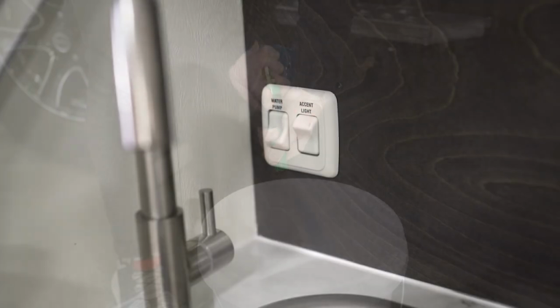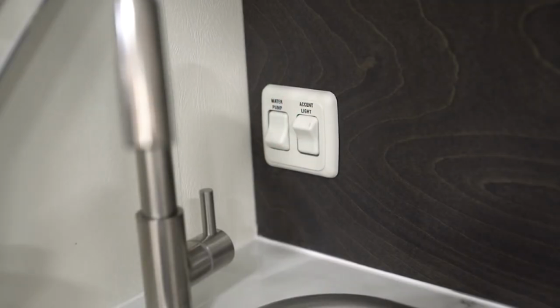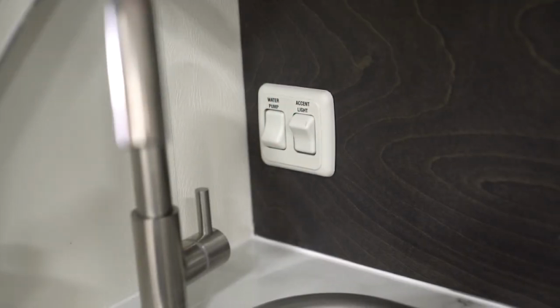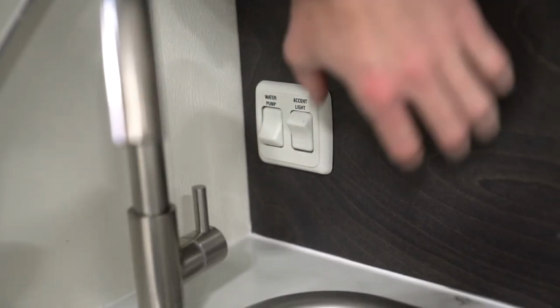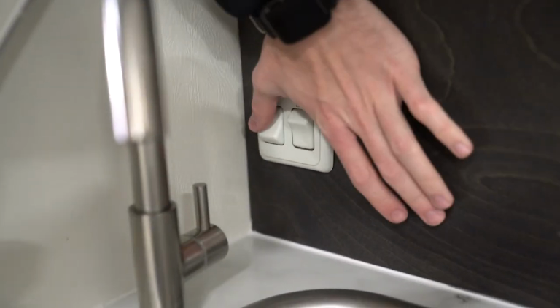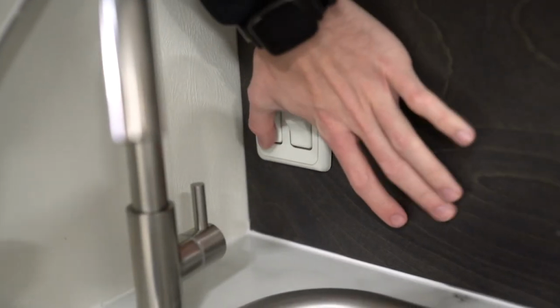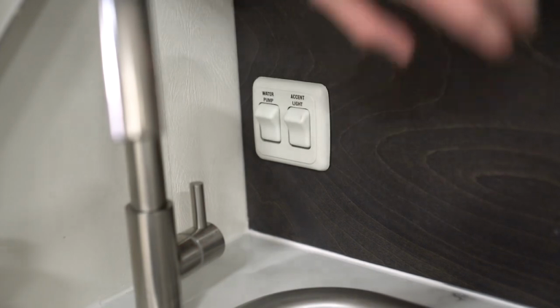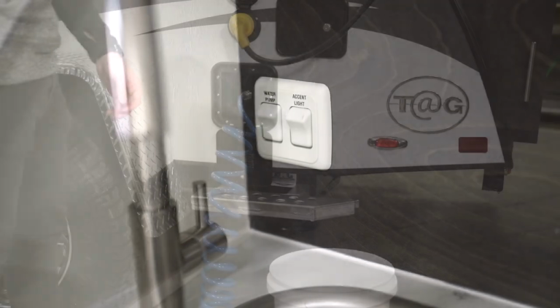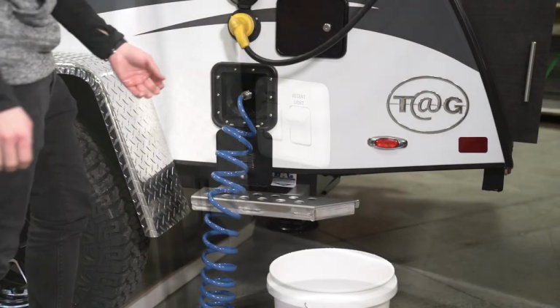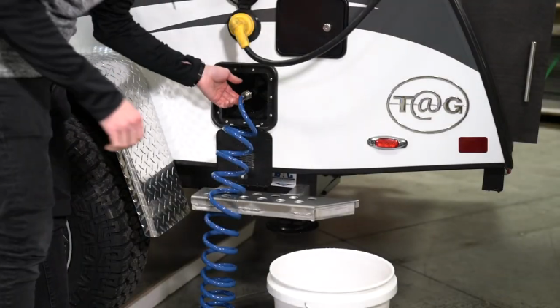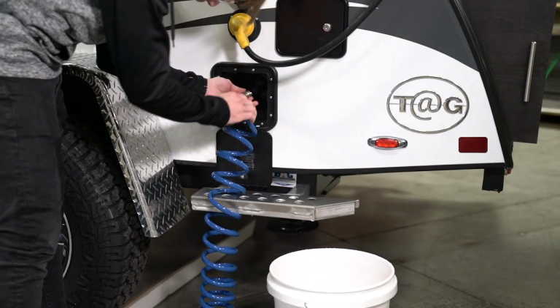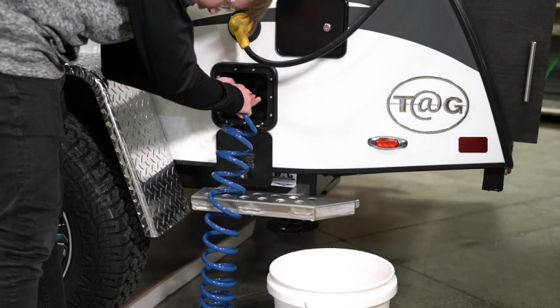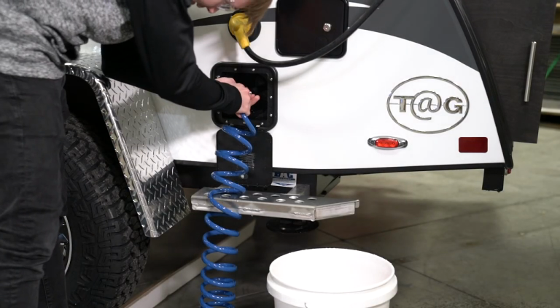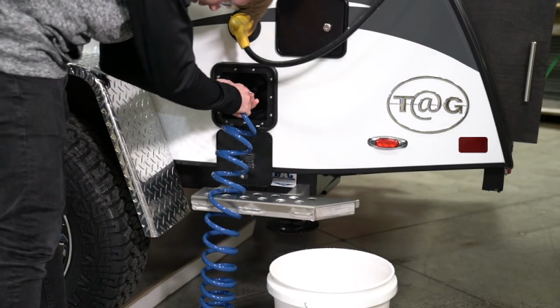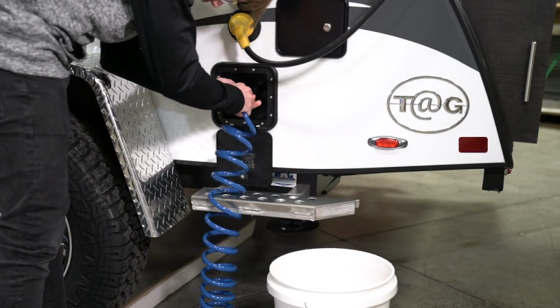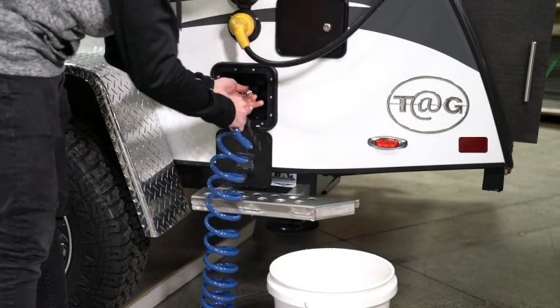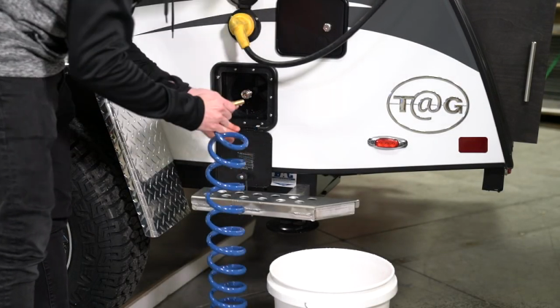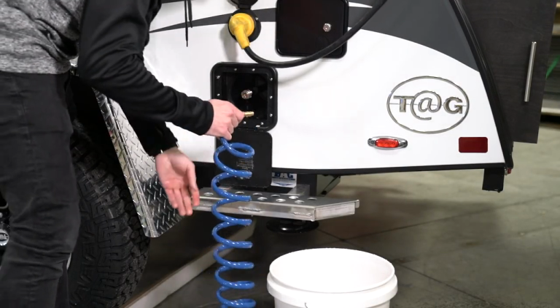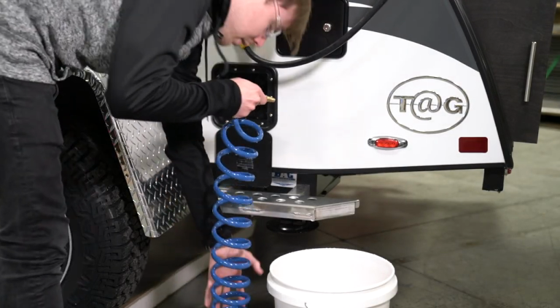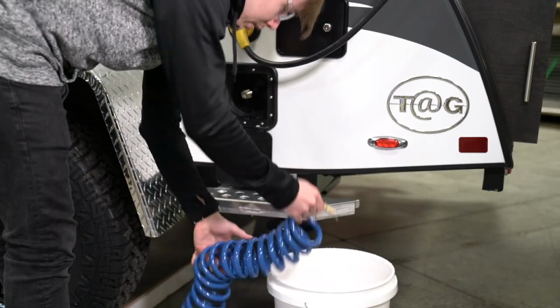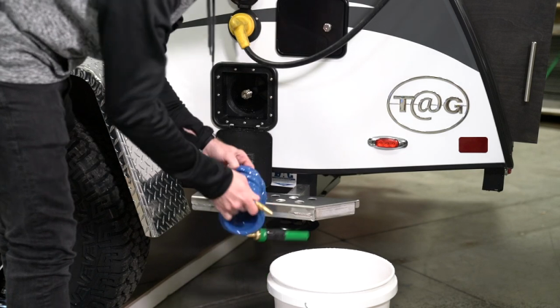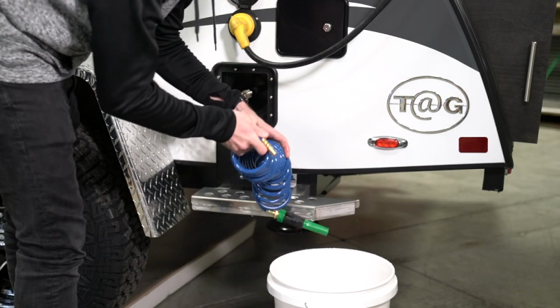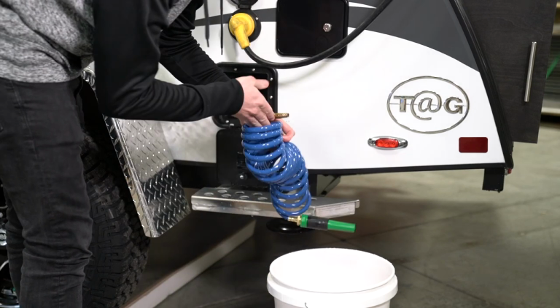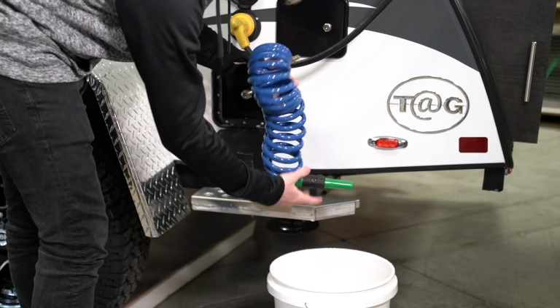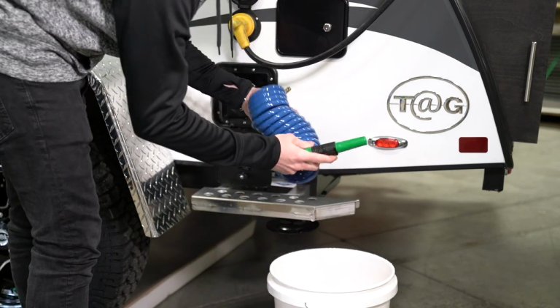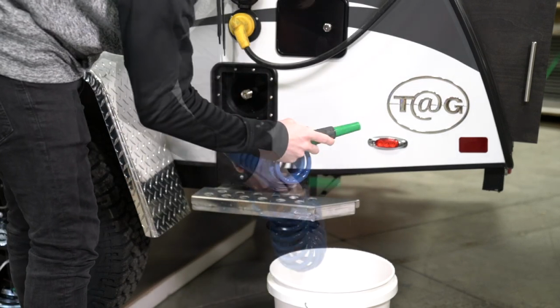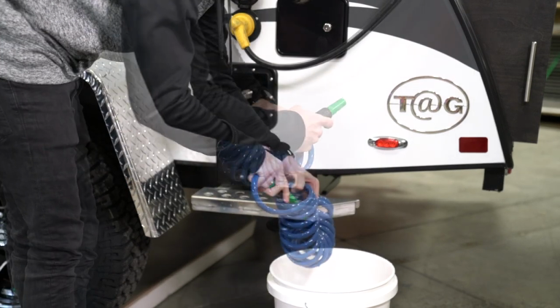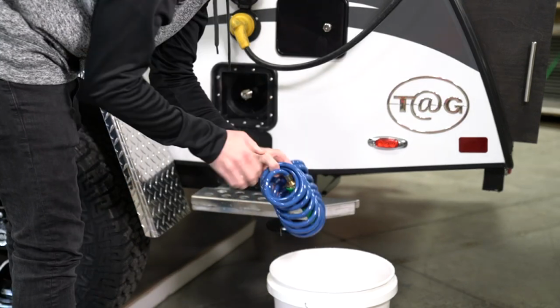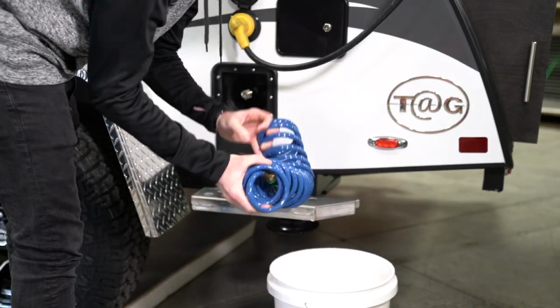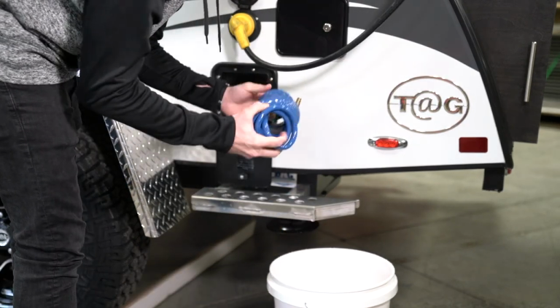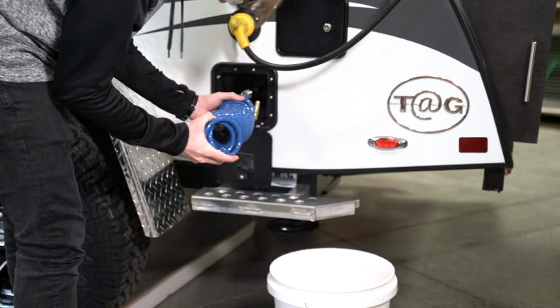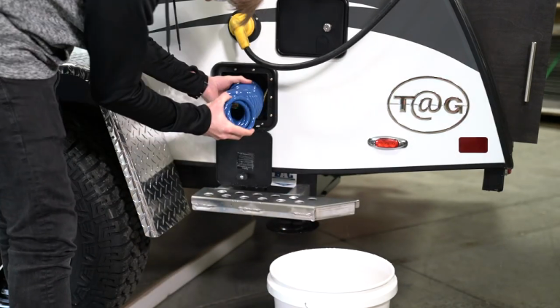Then turn off your water pump. Push back the collar of the external shower connection to remove the hose, then drain the excess antifreeze from the hose before stowing it back in the TAG compartment.